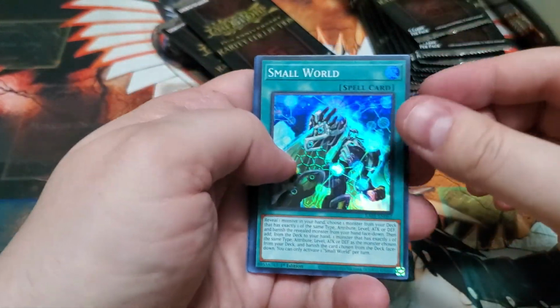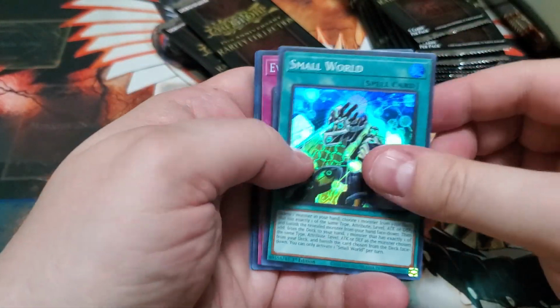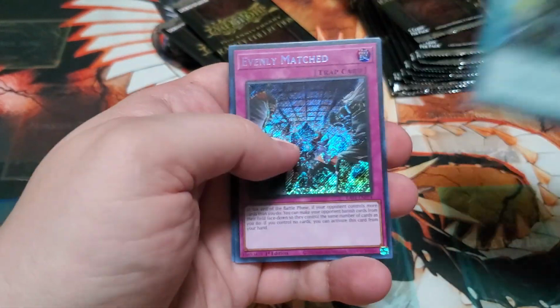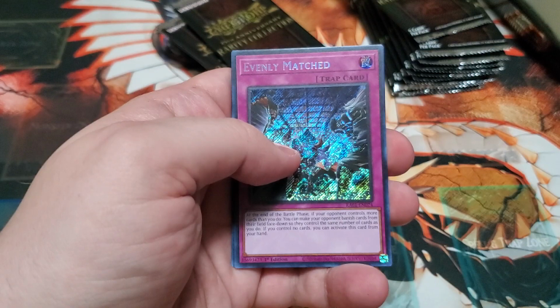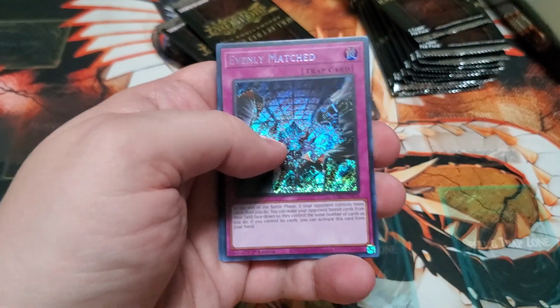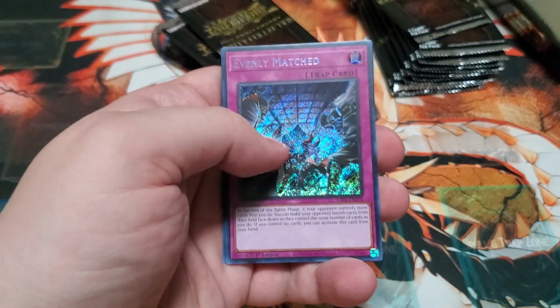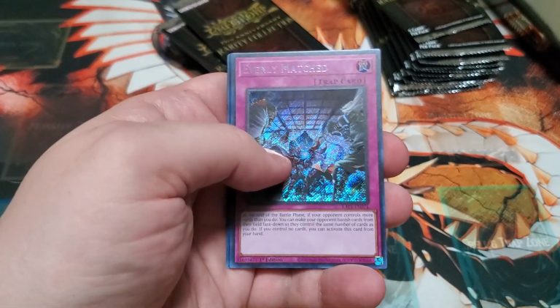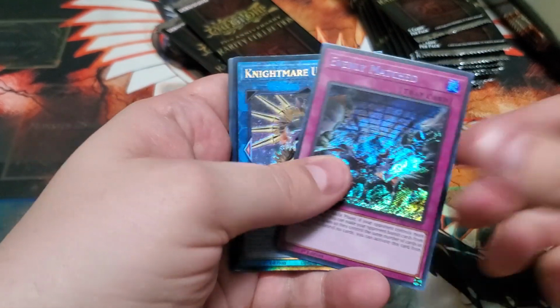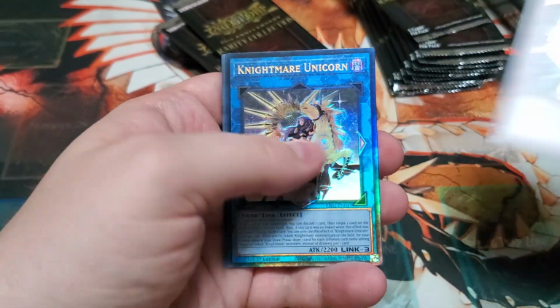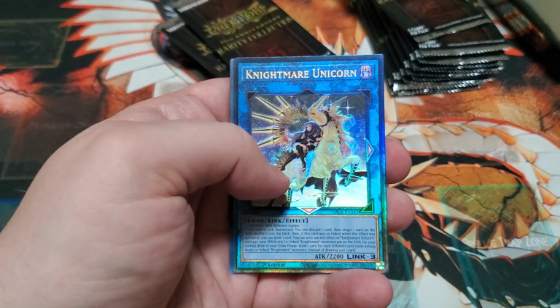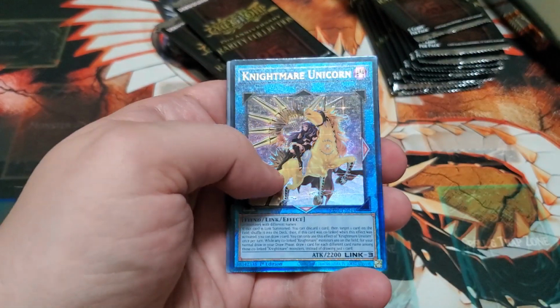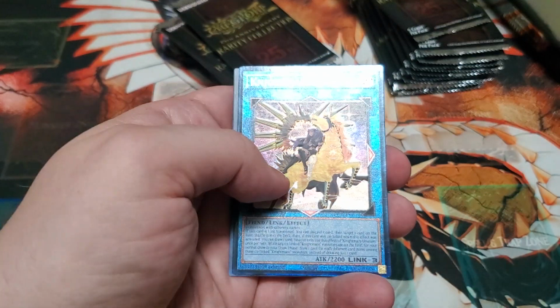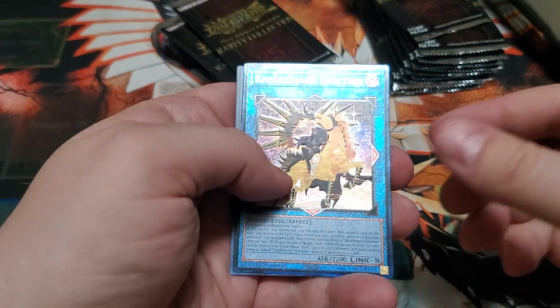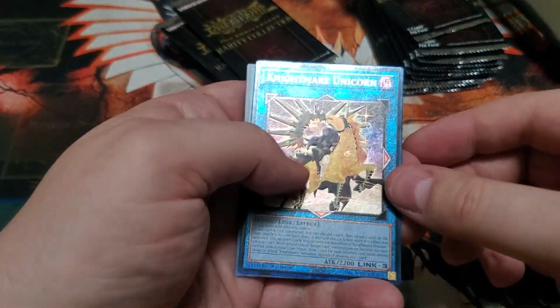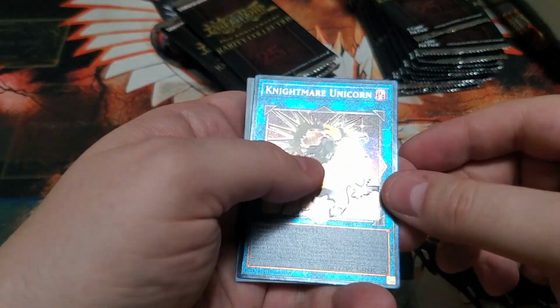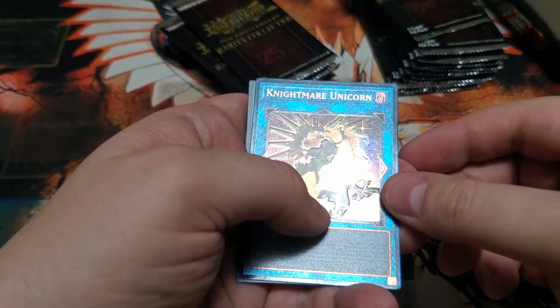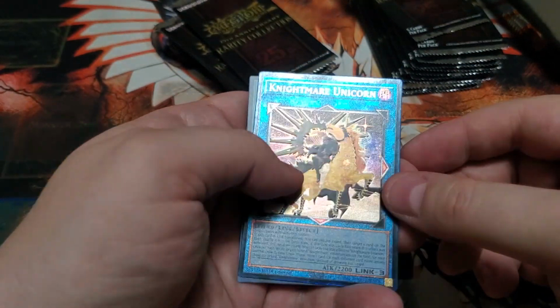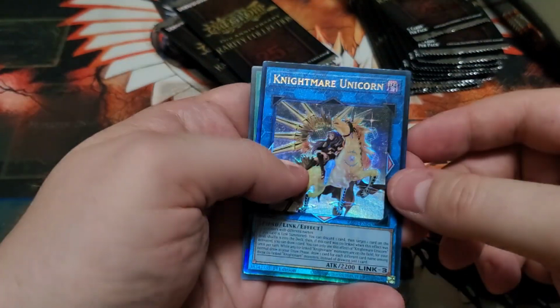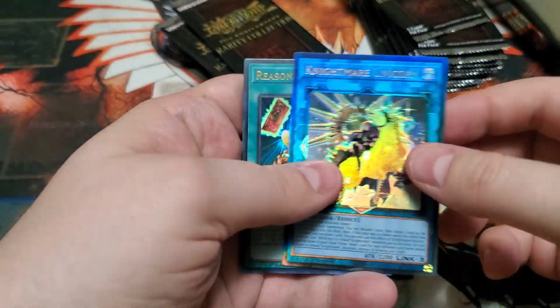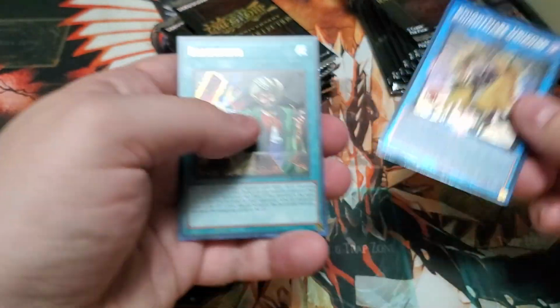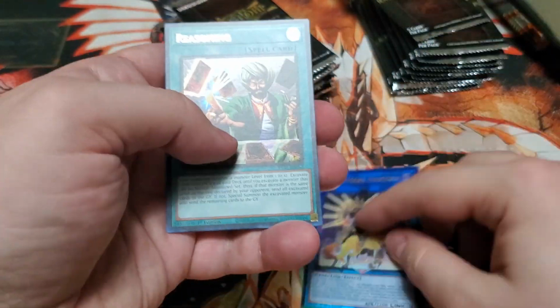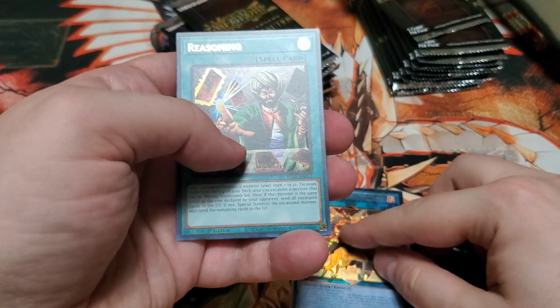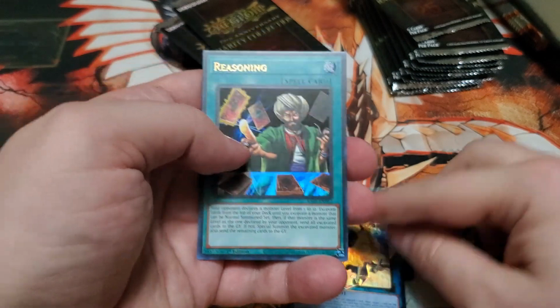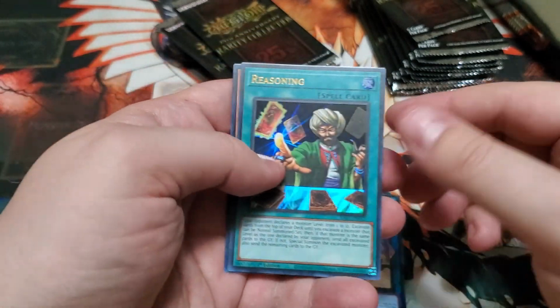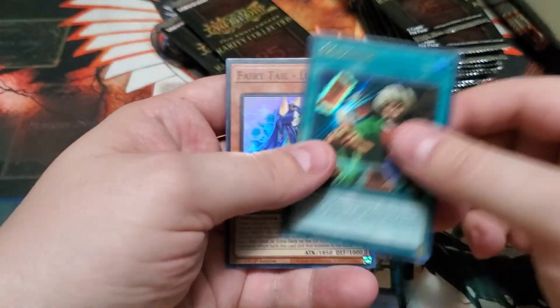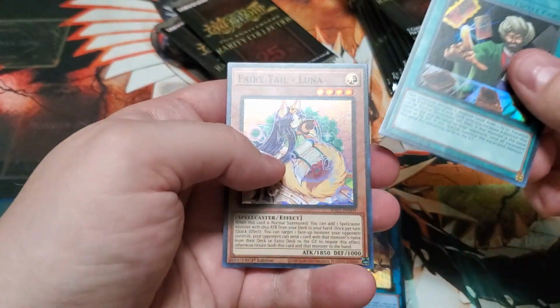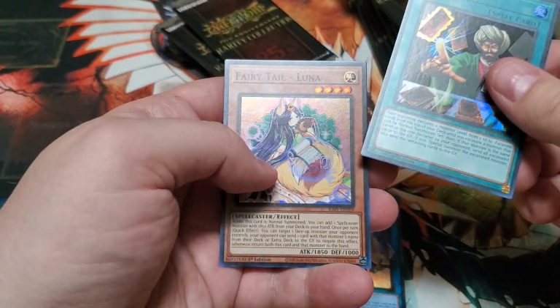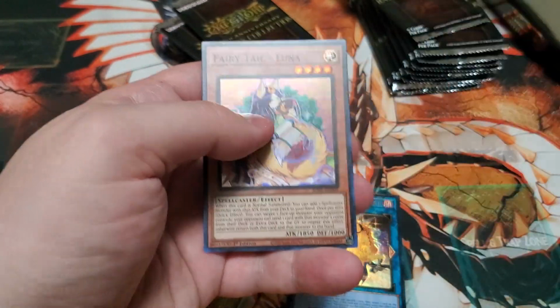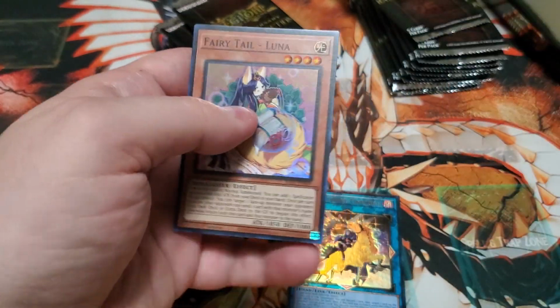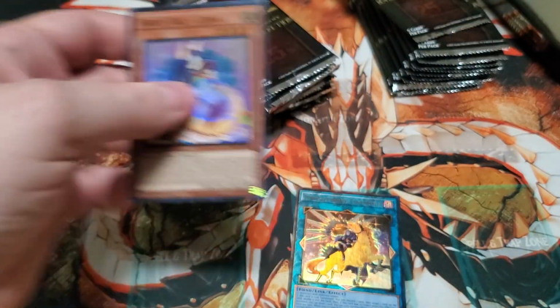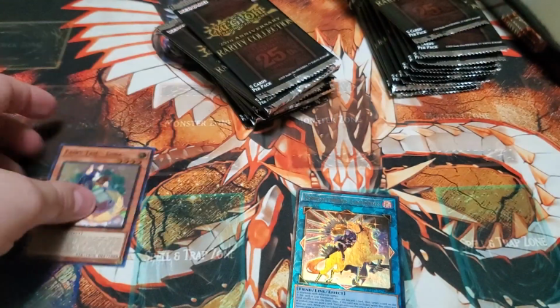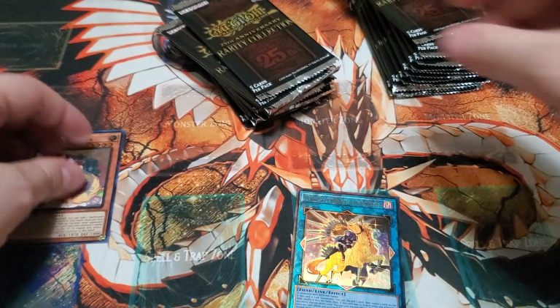All right — Small World, Evenly Matched, who's starting off with an Ultimate Rare, Nightmare Unicorn, Reasoning, and a Fairytale Luna.